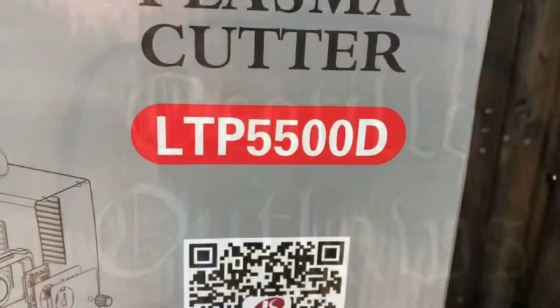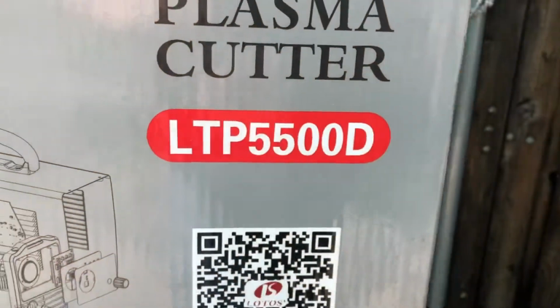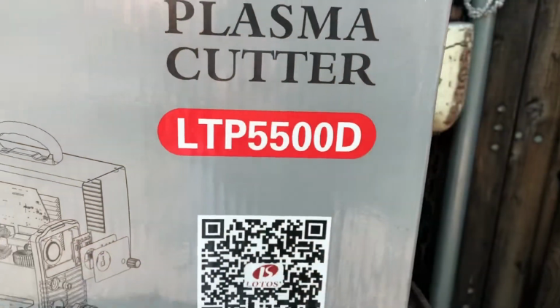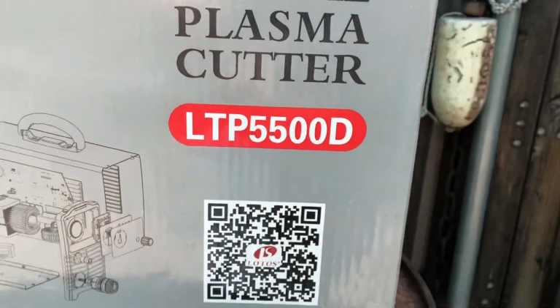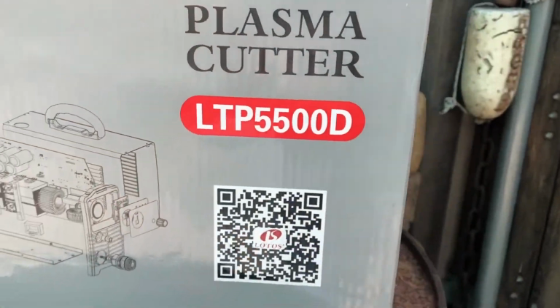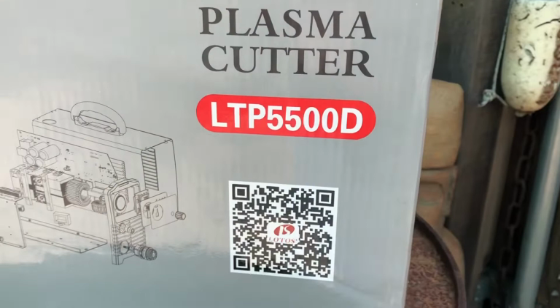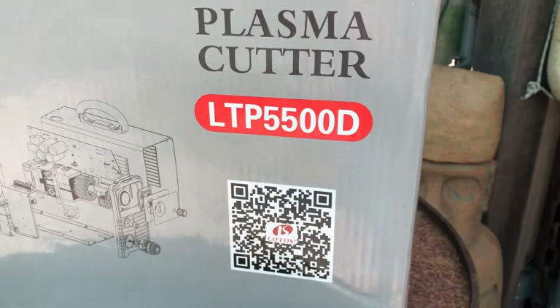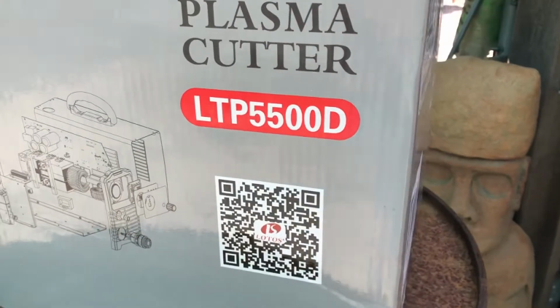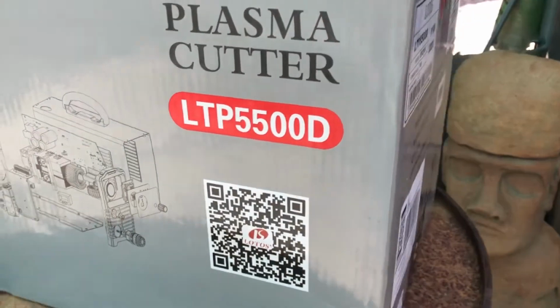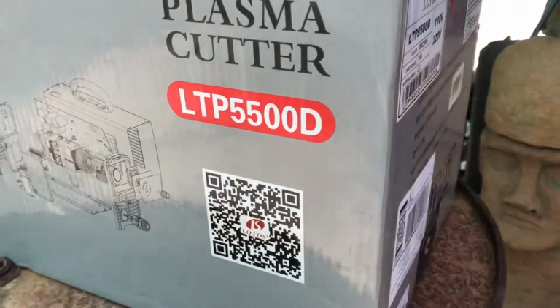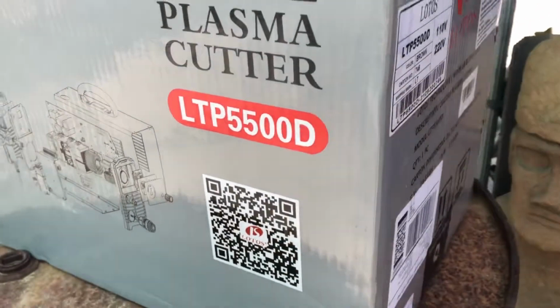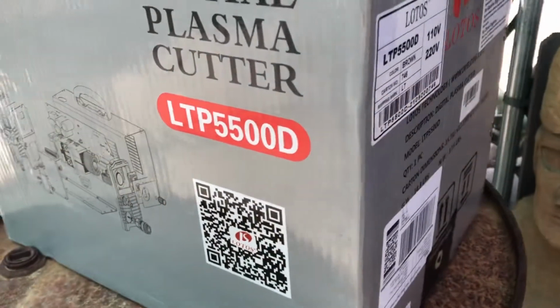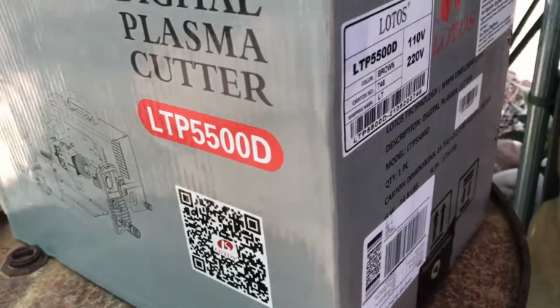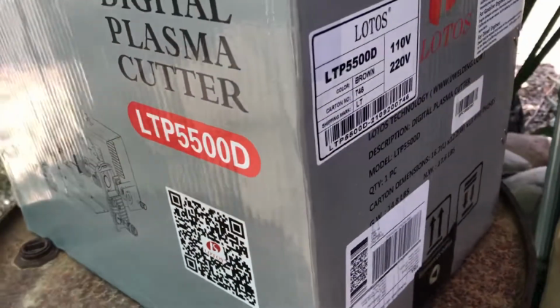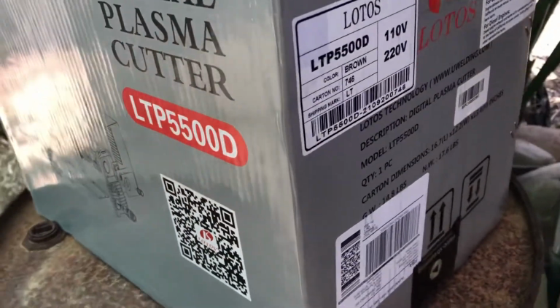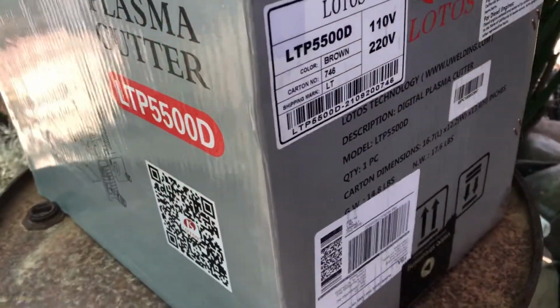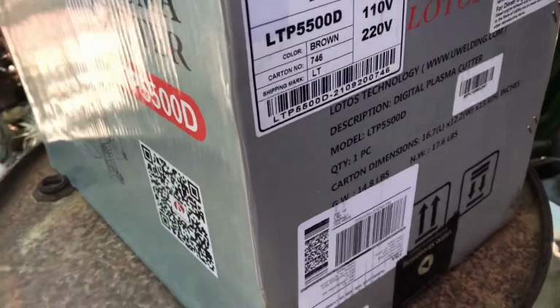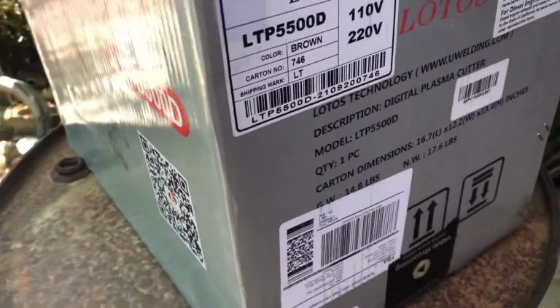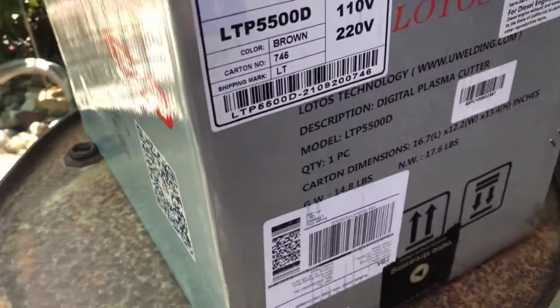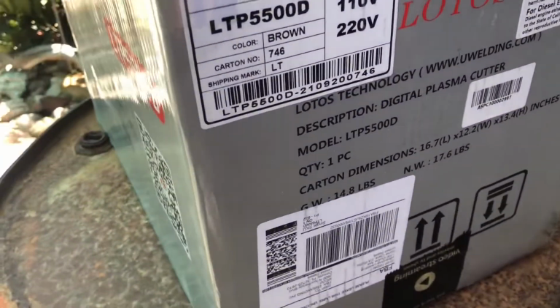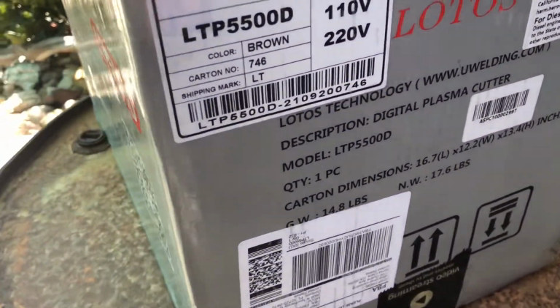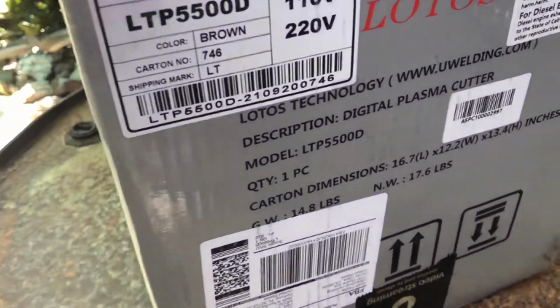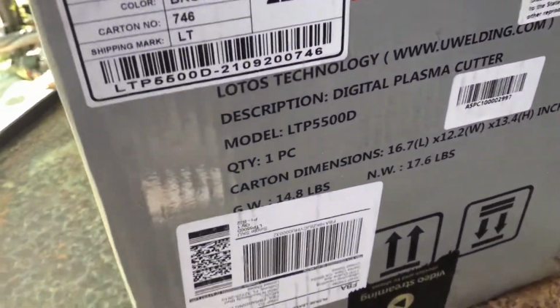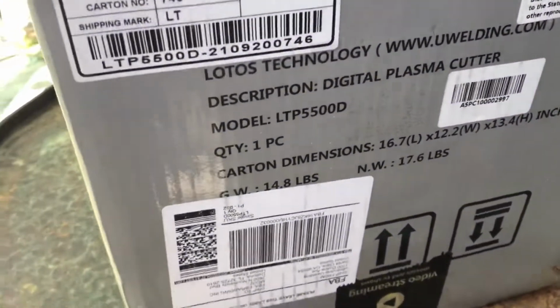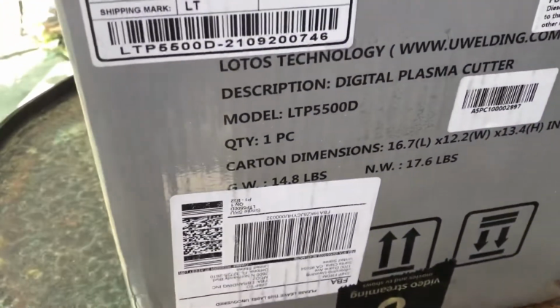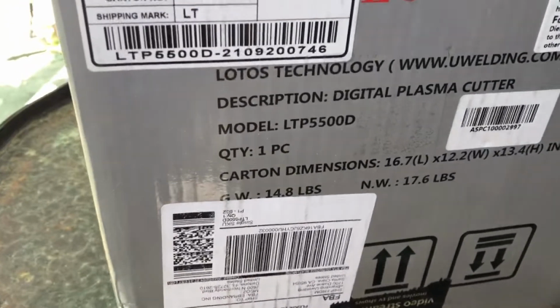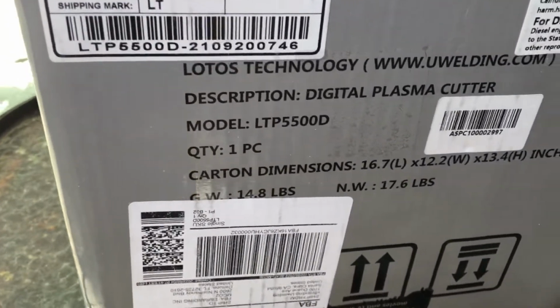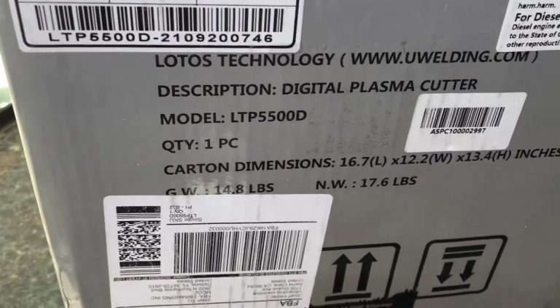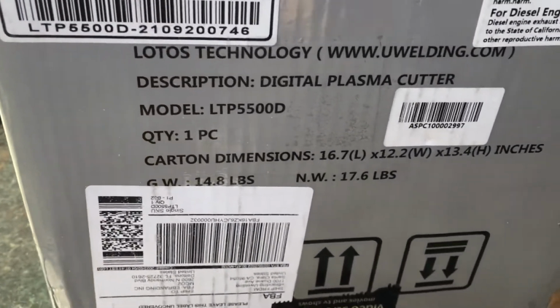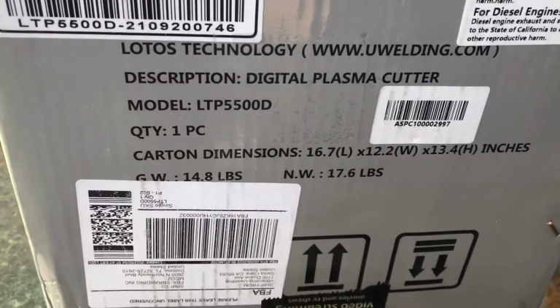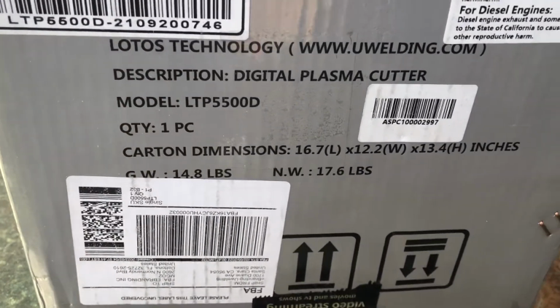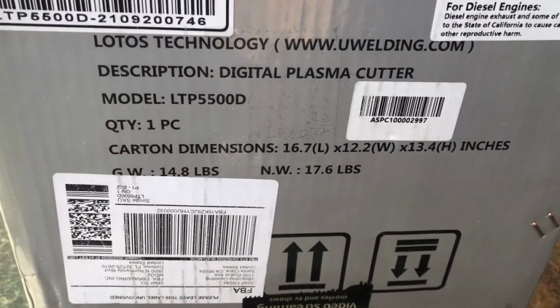I've been wanting a plasma cutter for a long time. After doing a lot of research and talking with some friends who had a similar model, I chose this one.